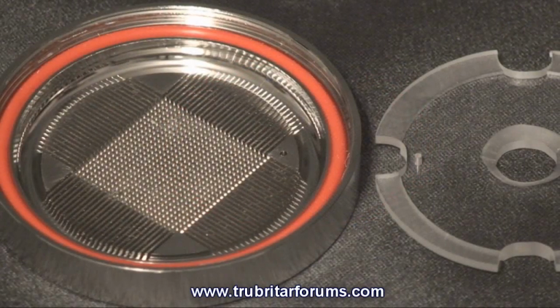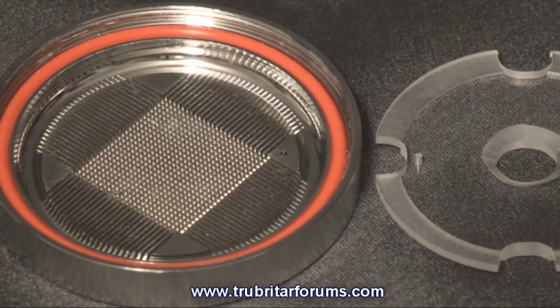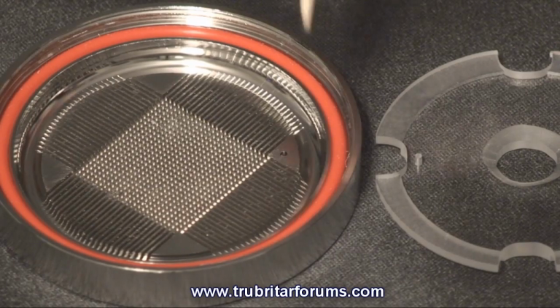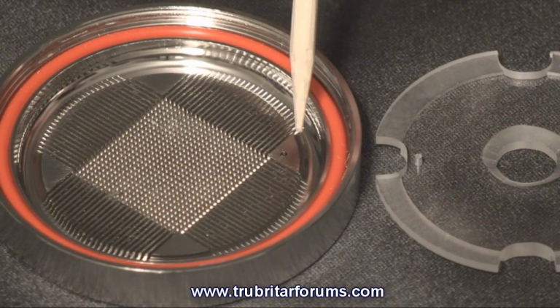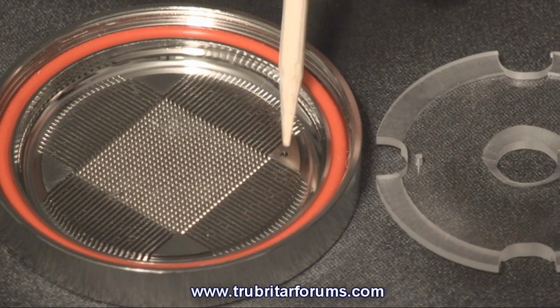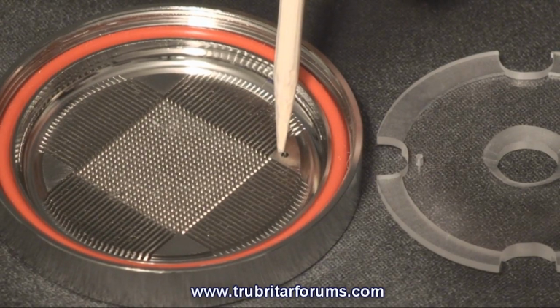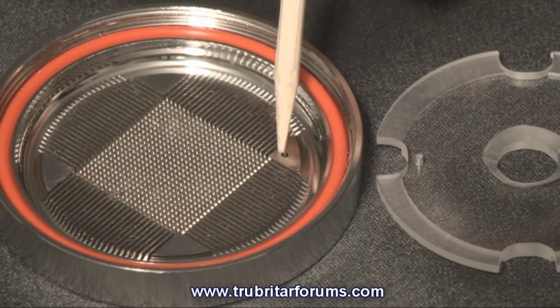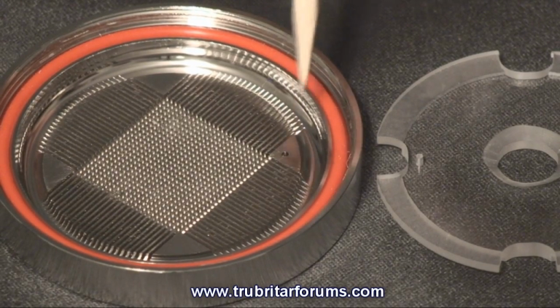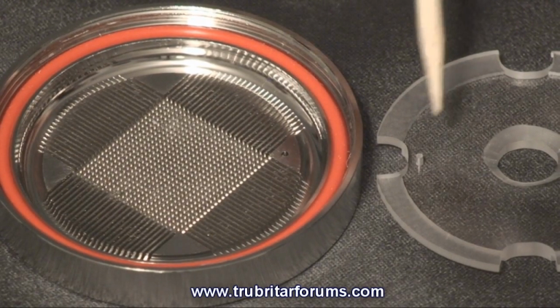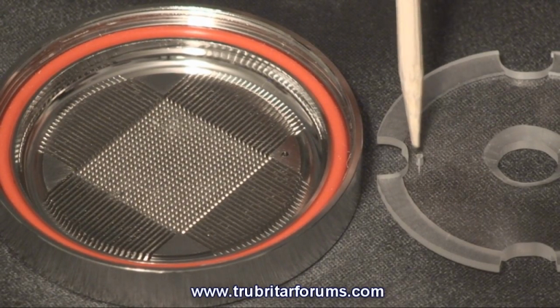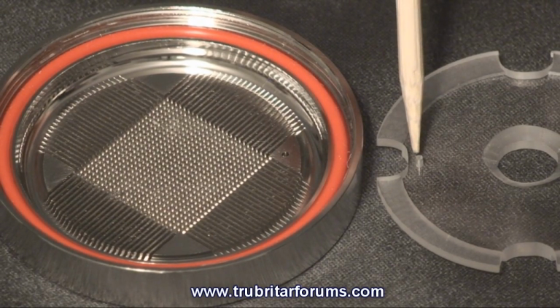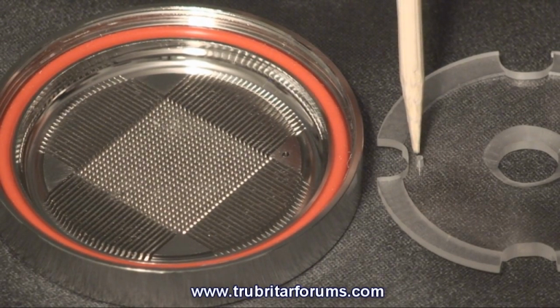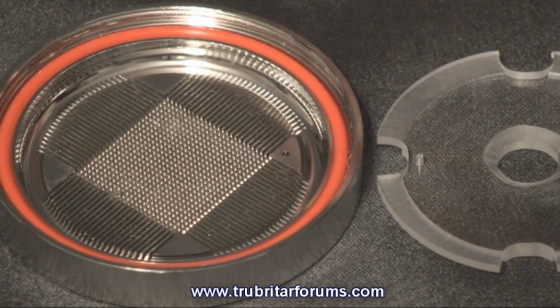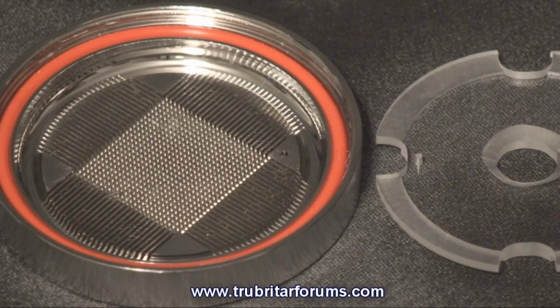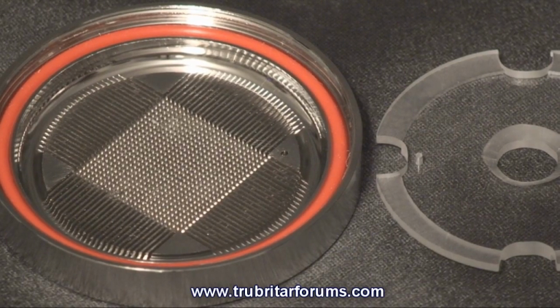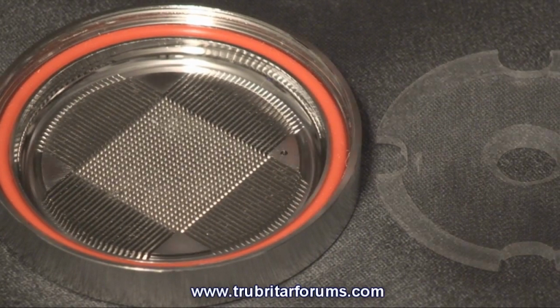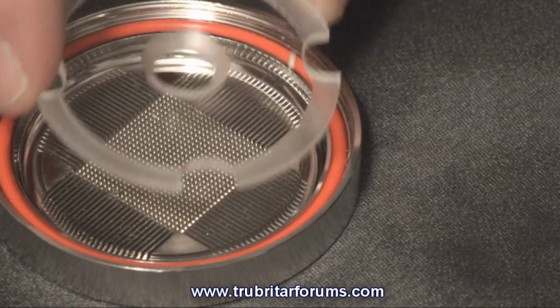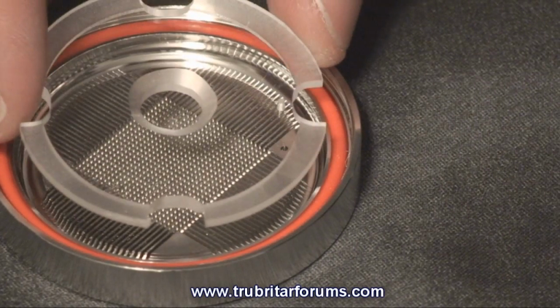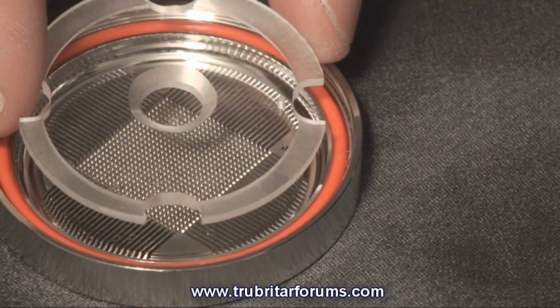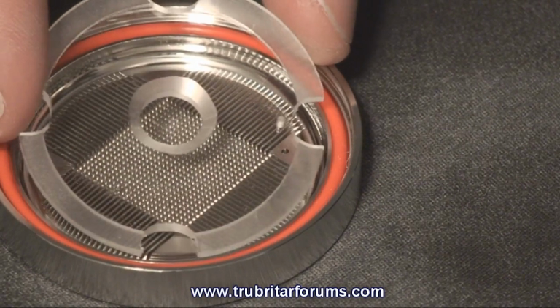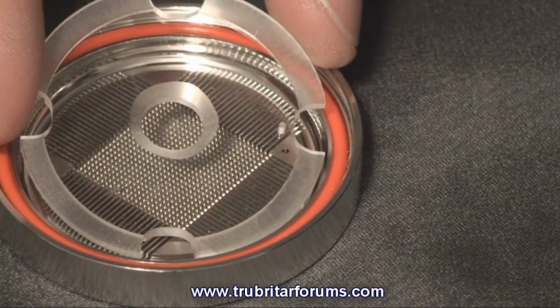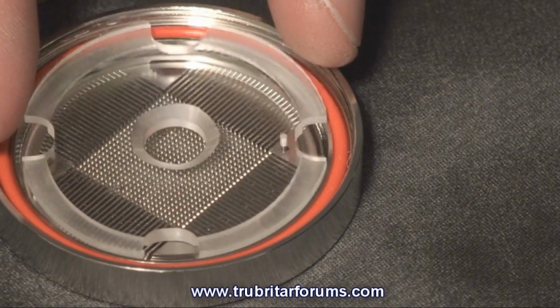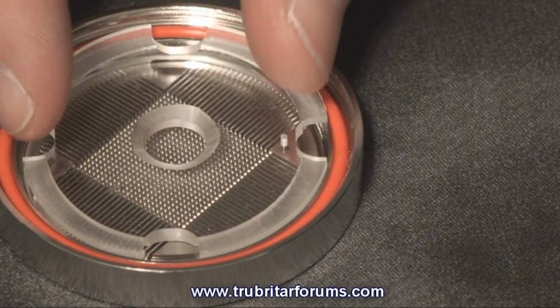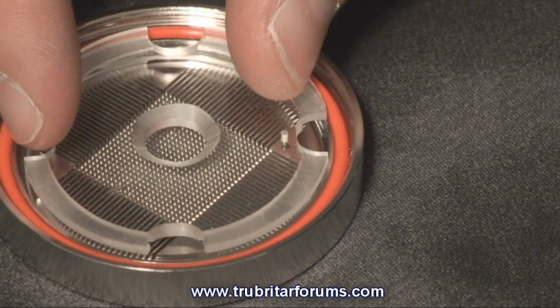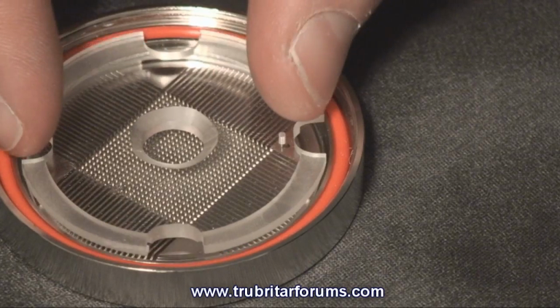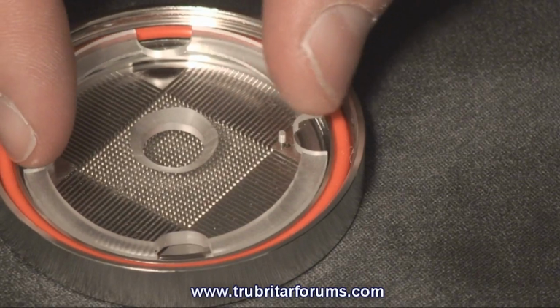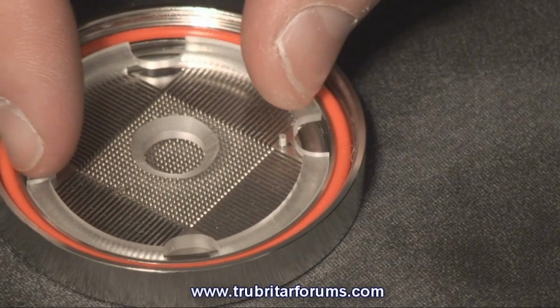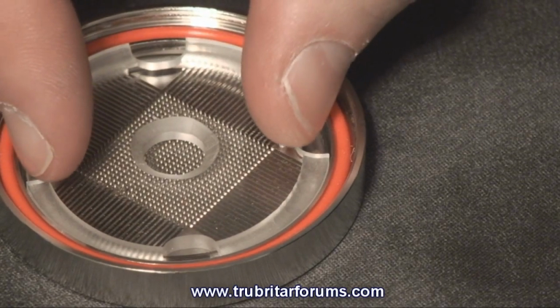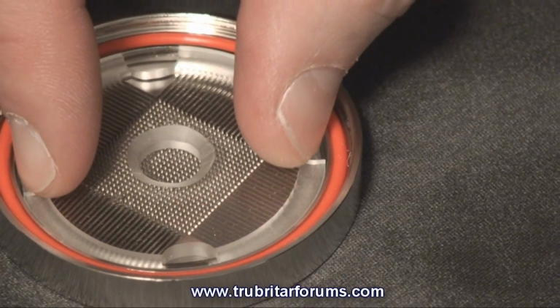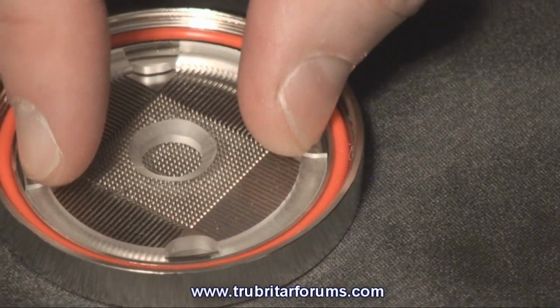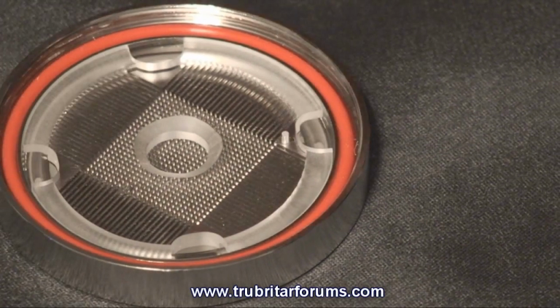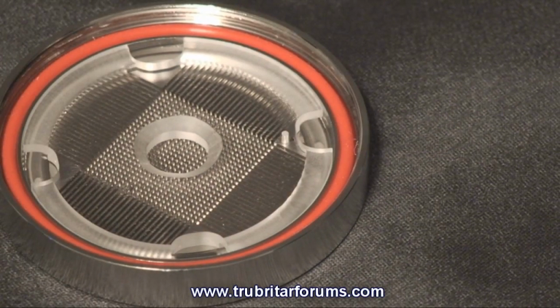Upon assembly it is crucial you line up the hole on the cold plate and the impingement plate. Correct alignment of the impingement plate is needed to ensure you have the correct fluid flow across the pins, through the channels and back up through the water block.